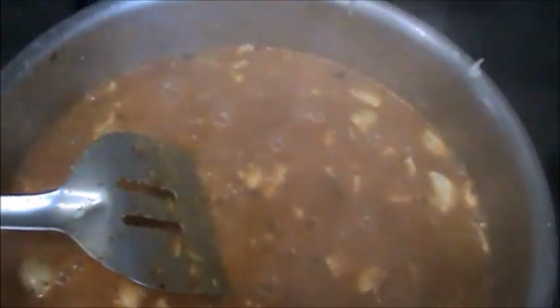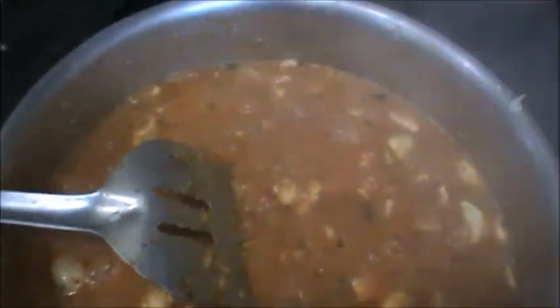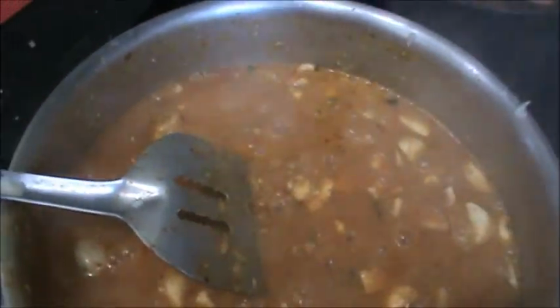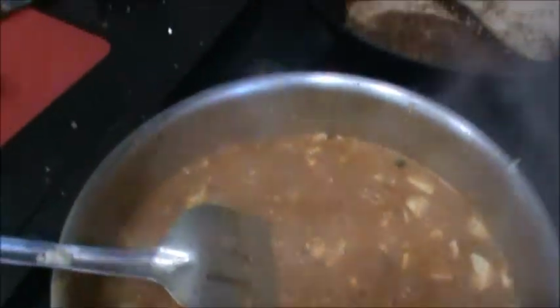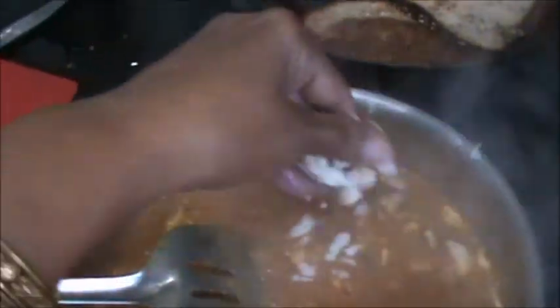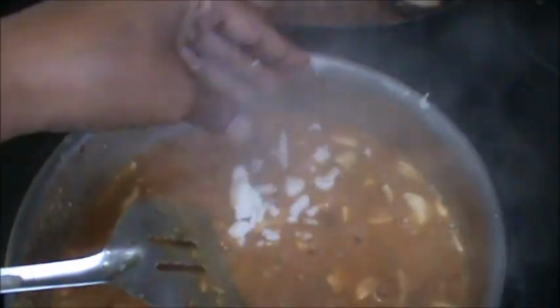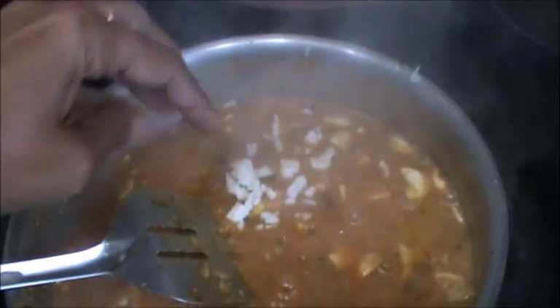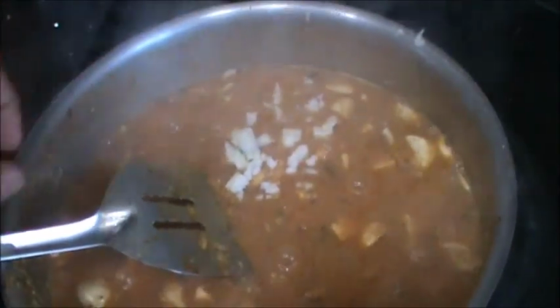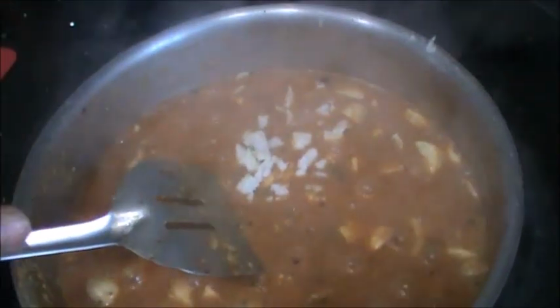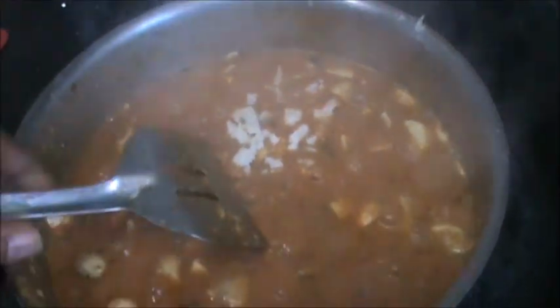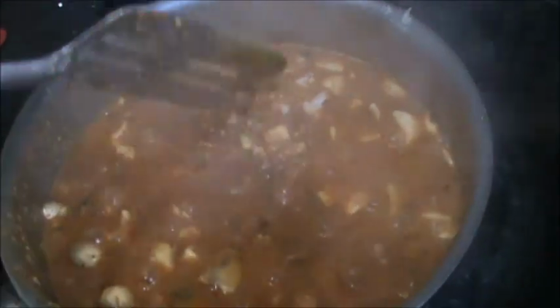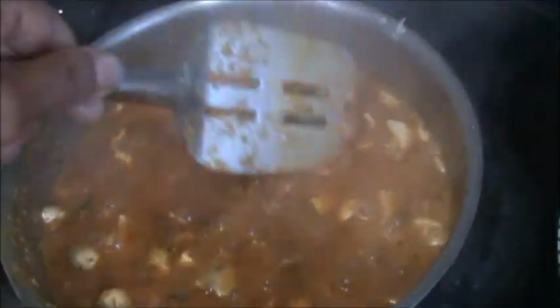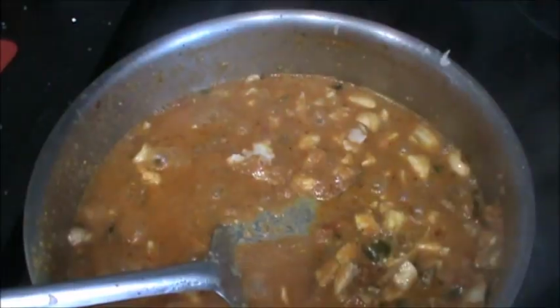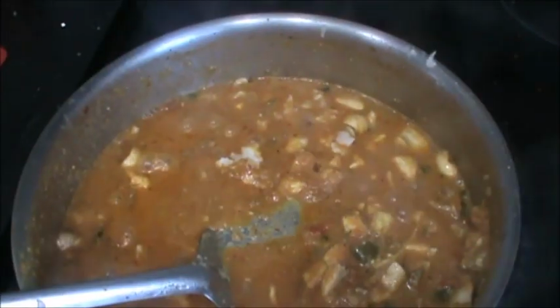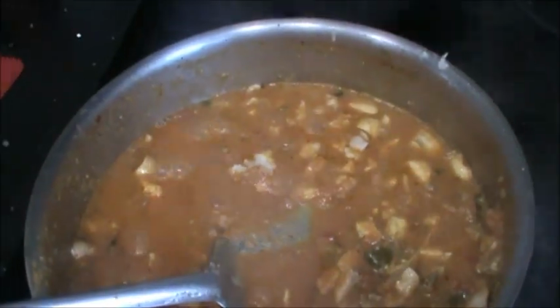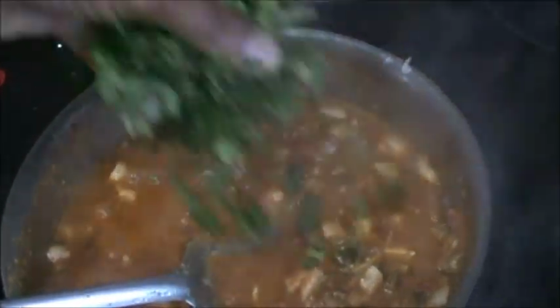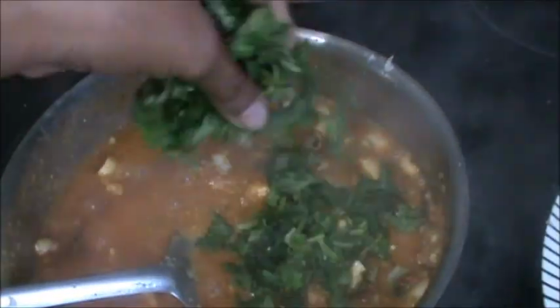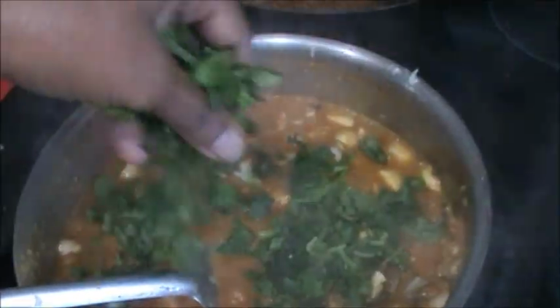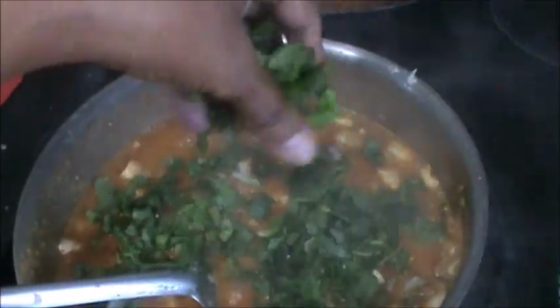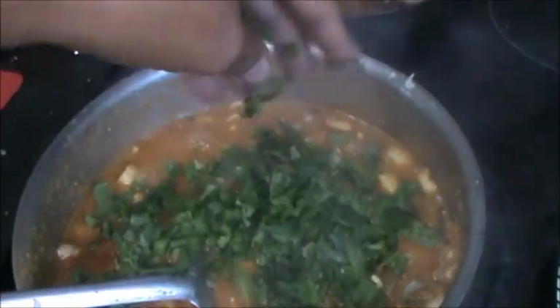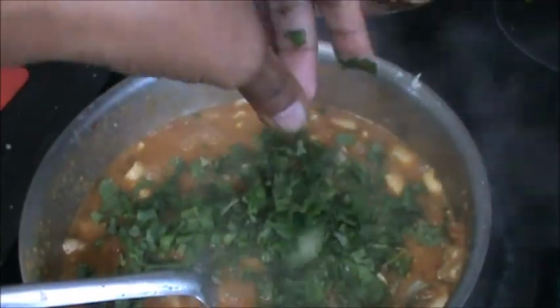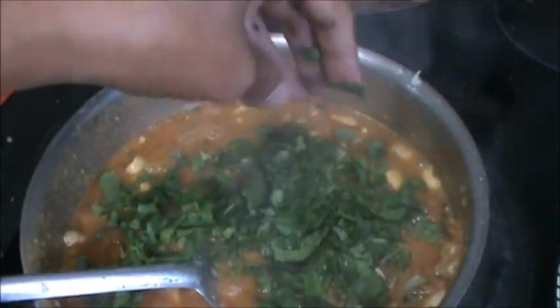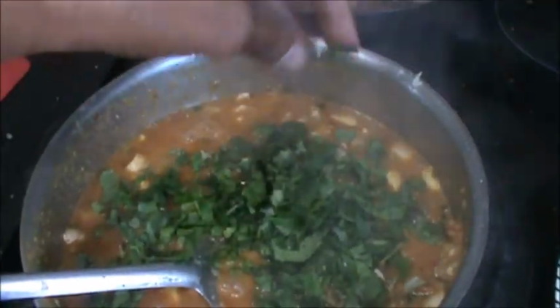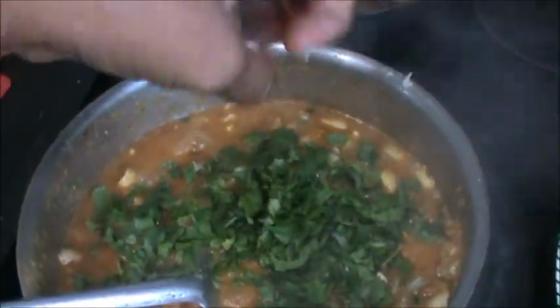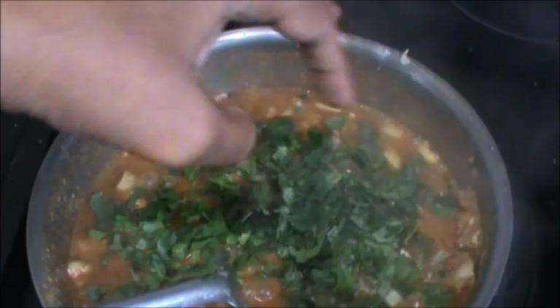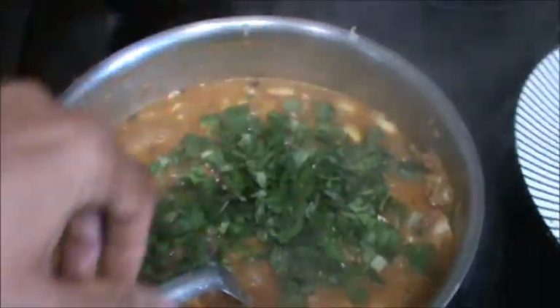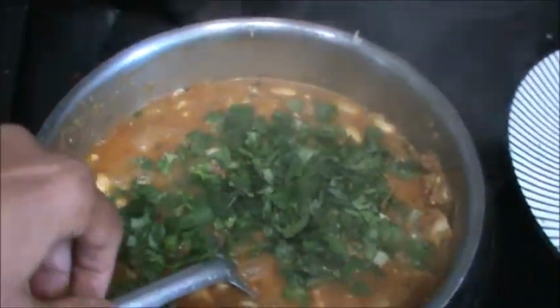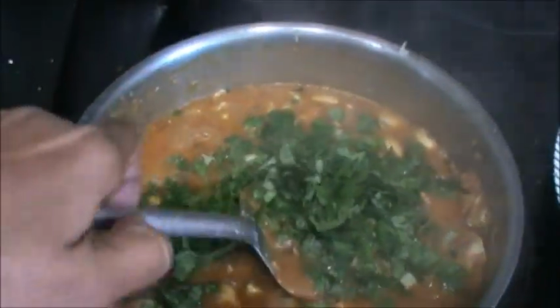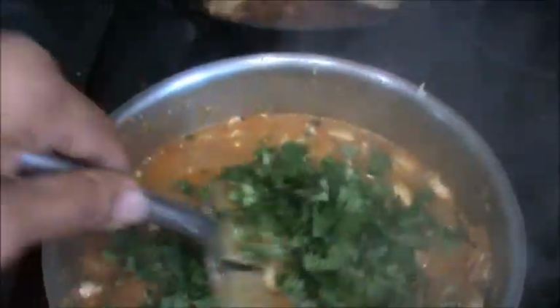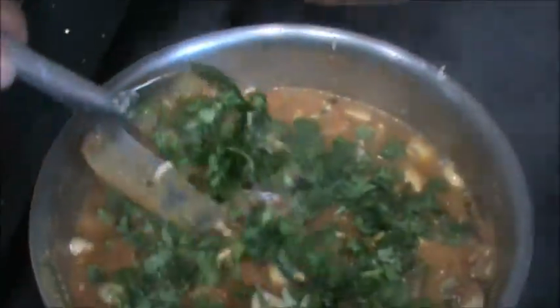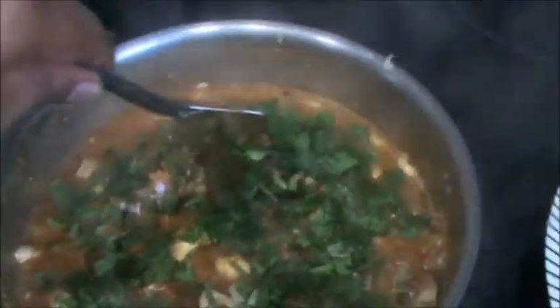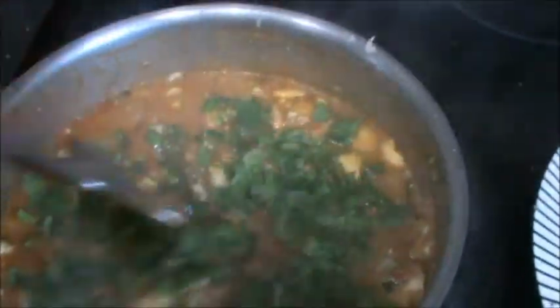Add cheese. Add coriander. And after 1 minute it is ready.